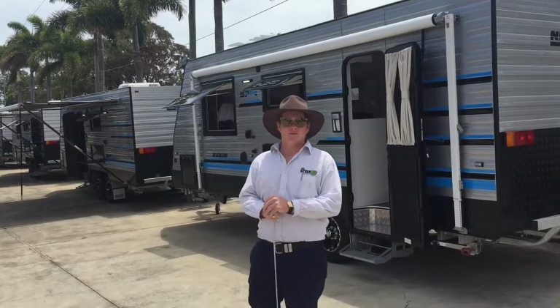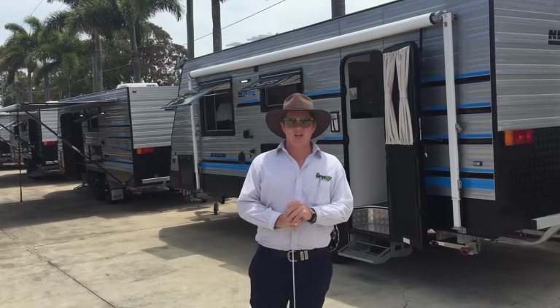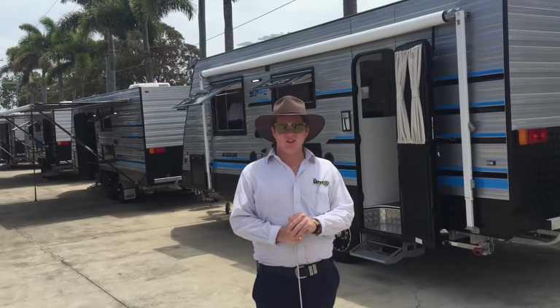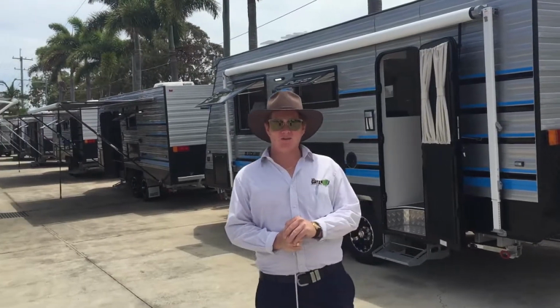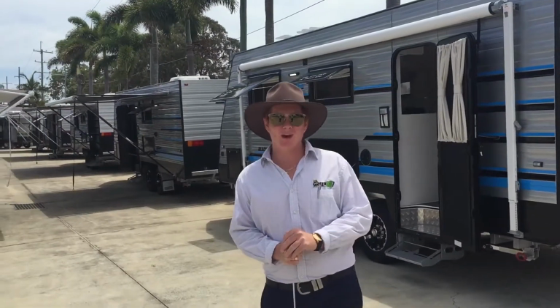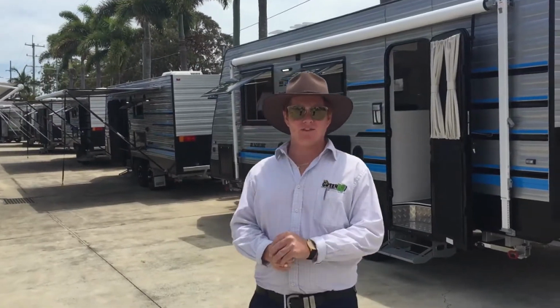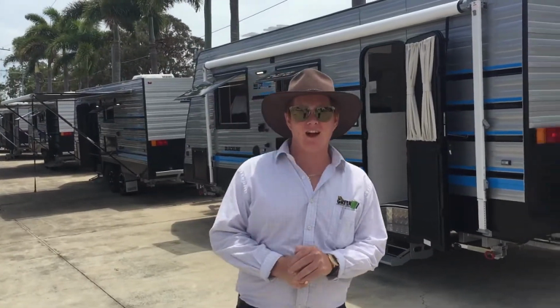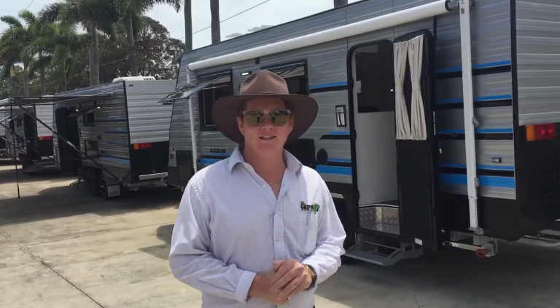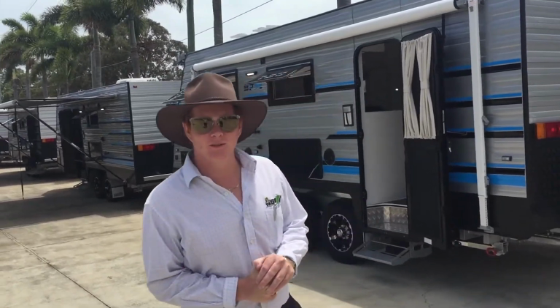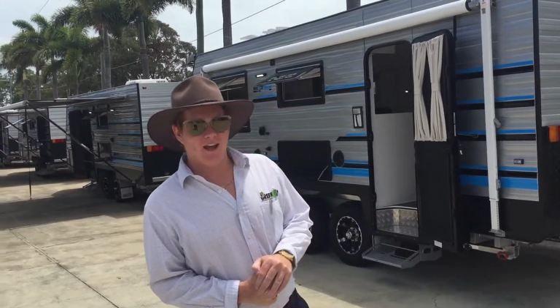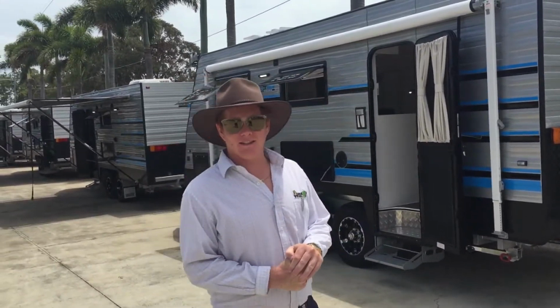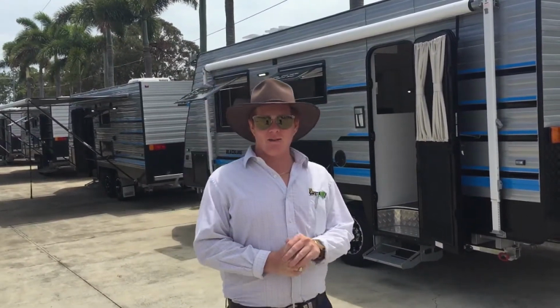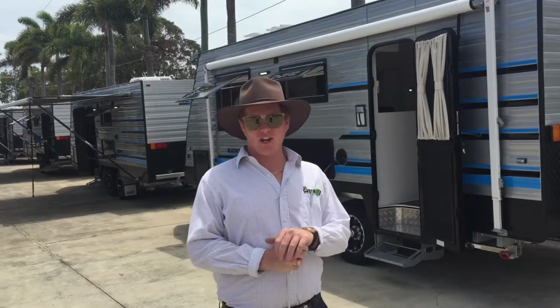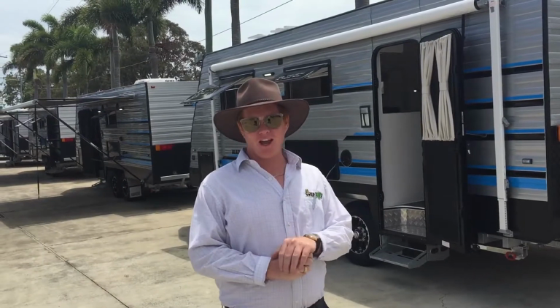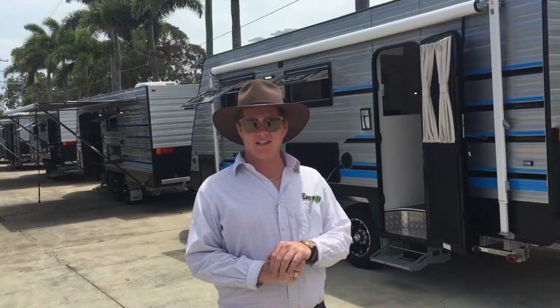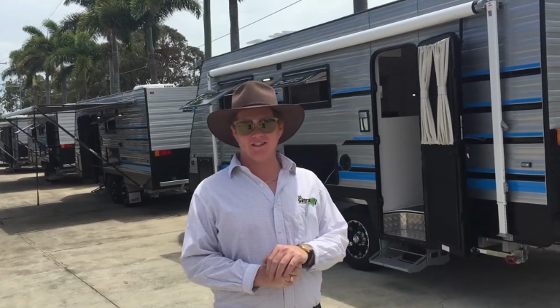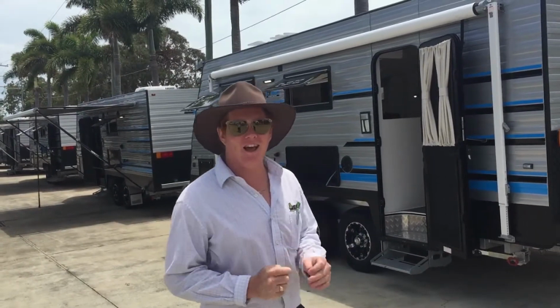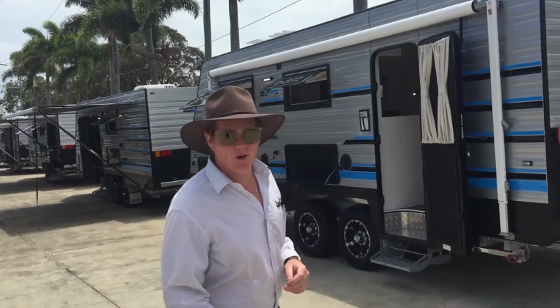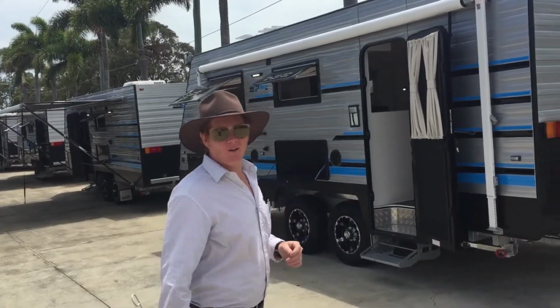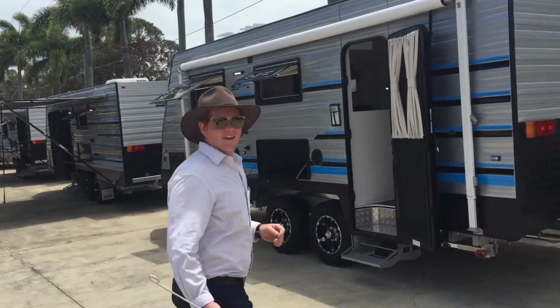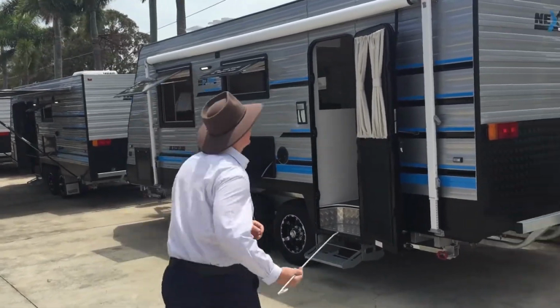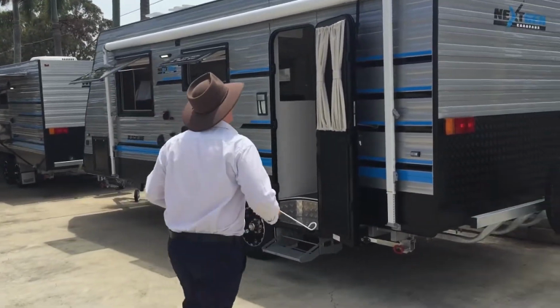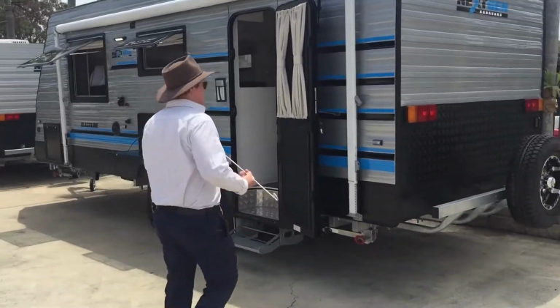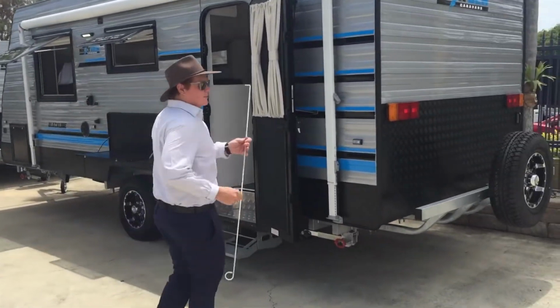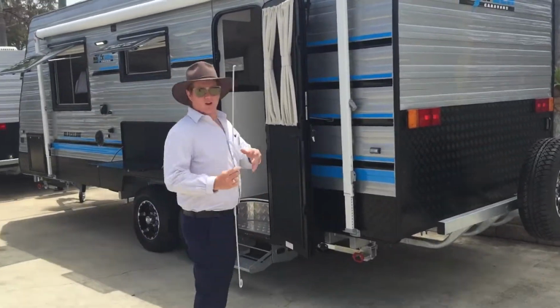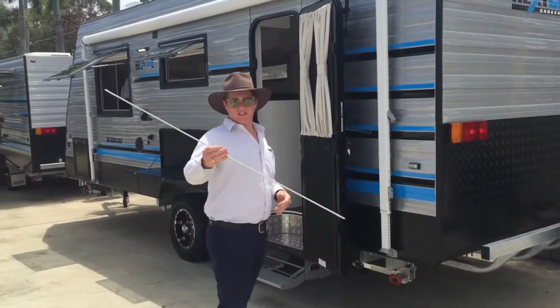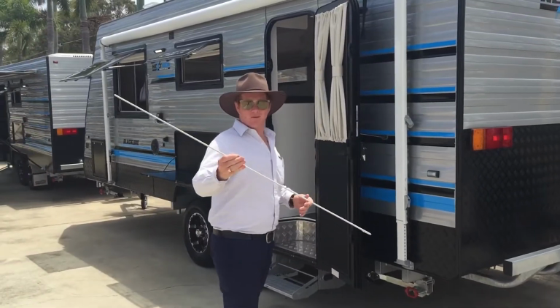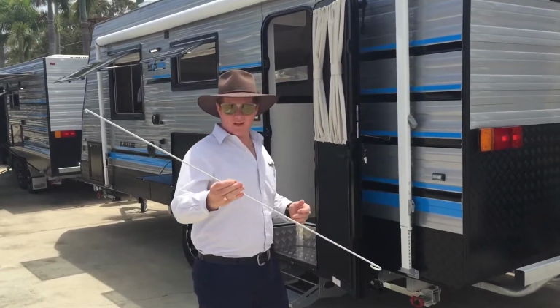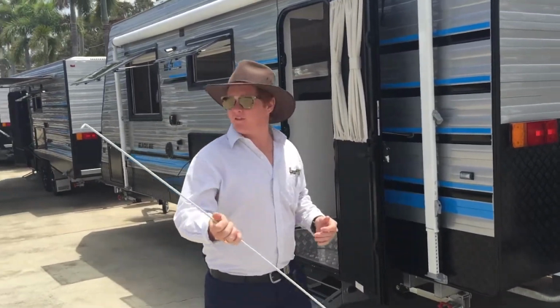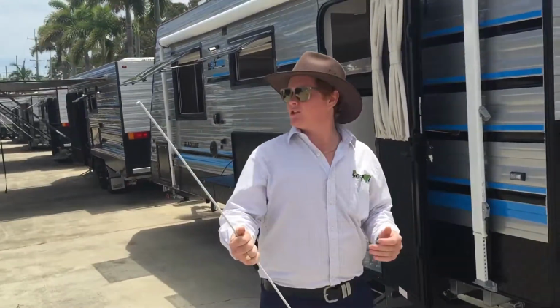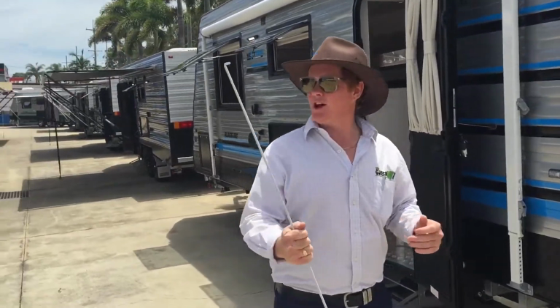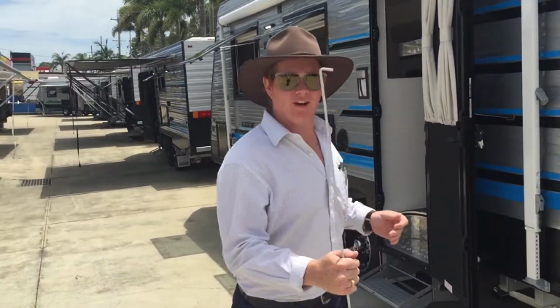My name is Jackson Doyle, I'm from Green RV Caravans in Brisbane and today I'm going to show you how easy it is to set out your roll-out awning. It helps if you've got an awning stick — one of these ones — if you're a bit shorter like myself.